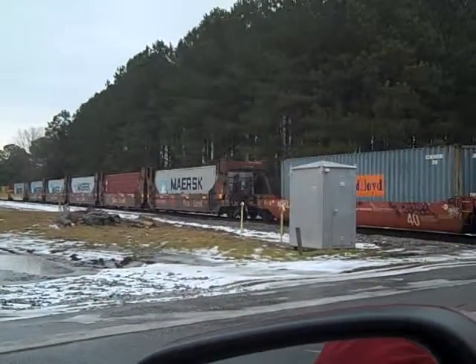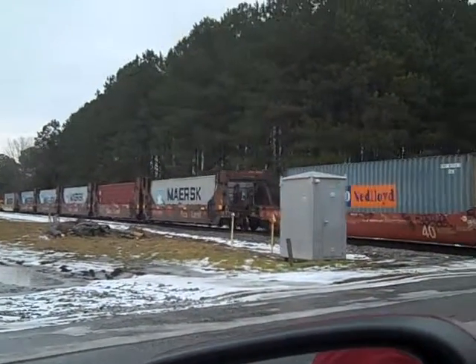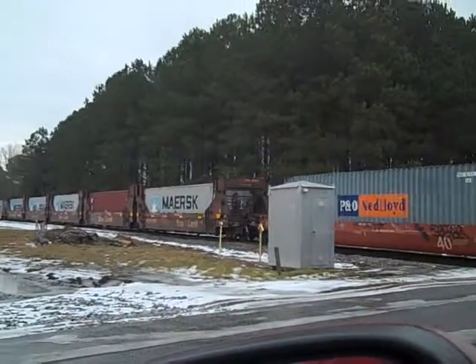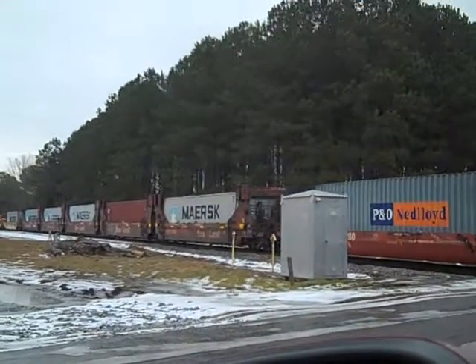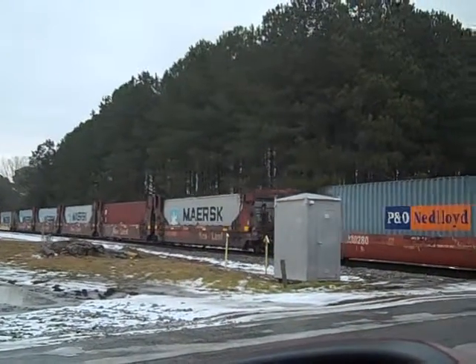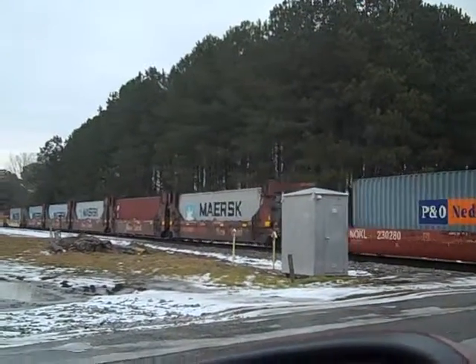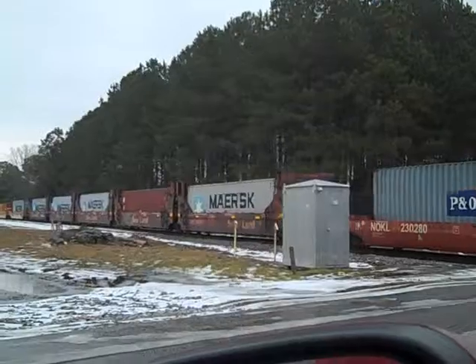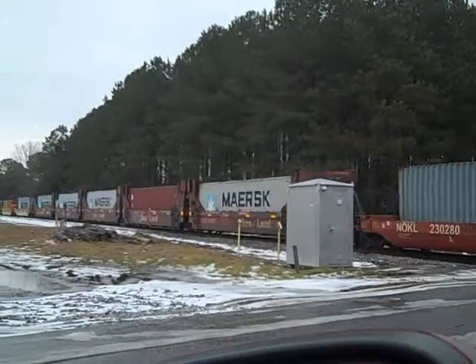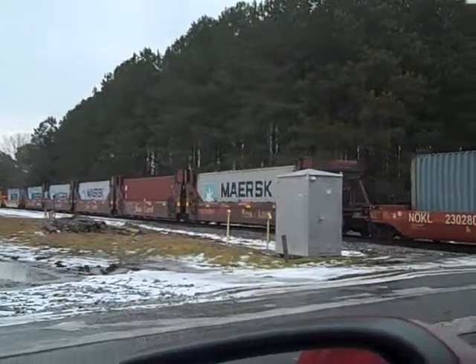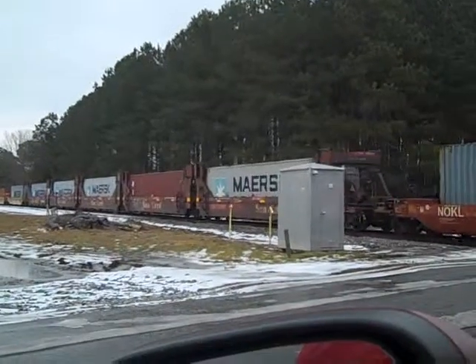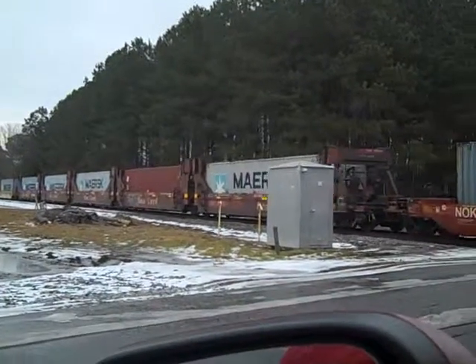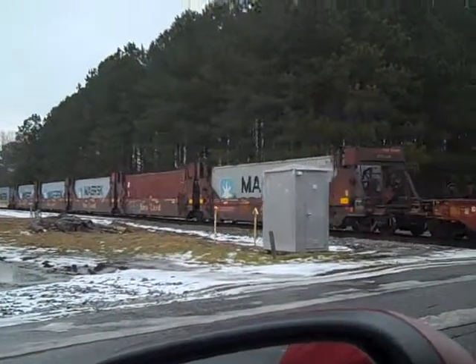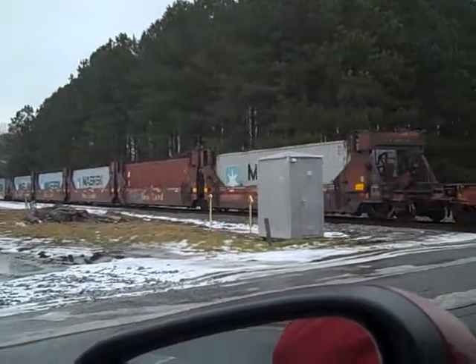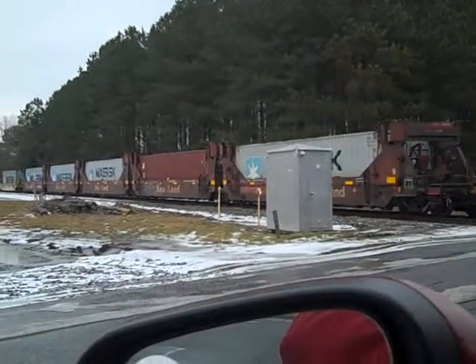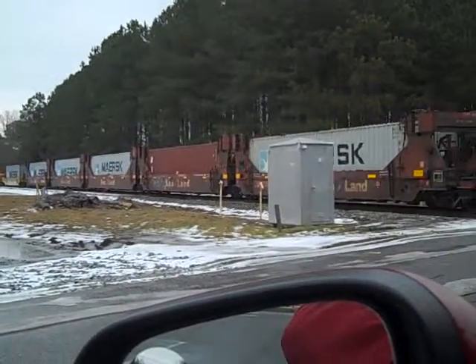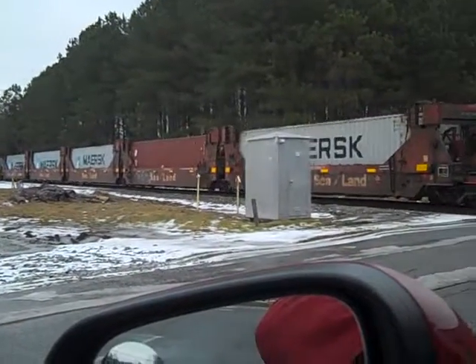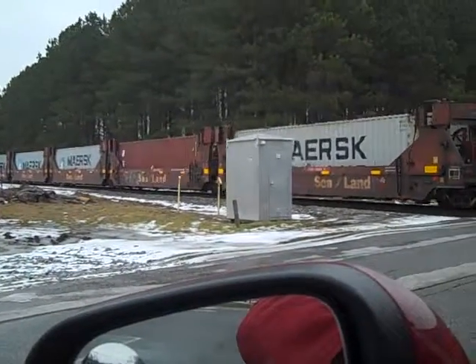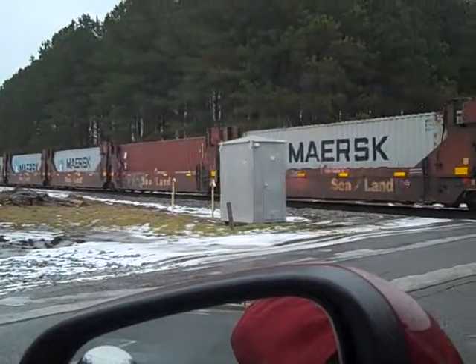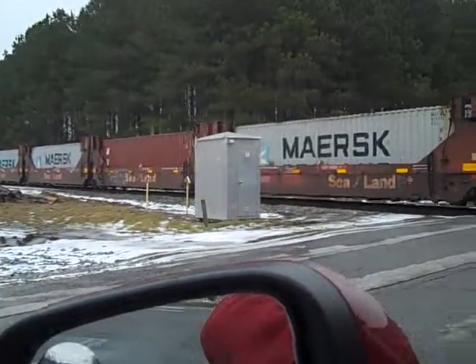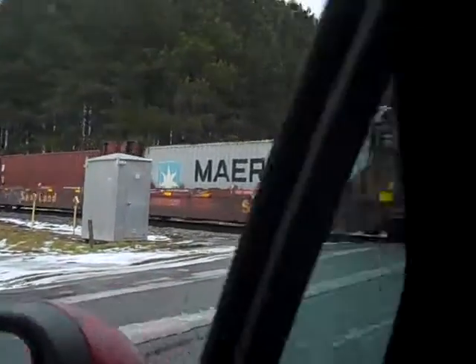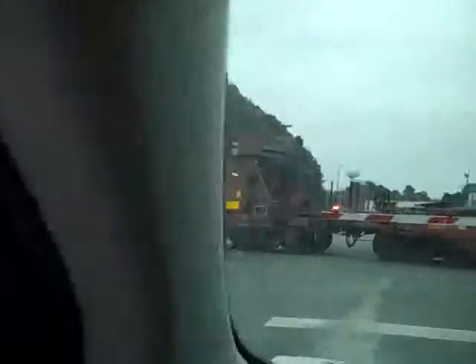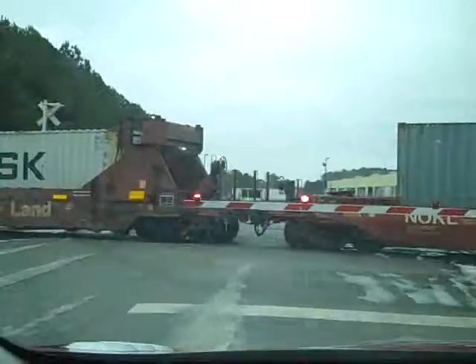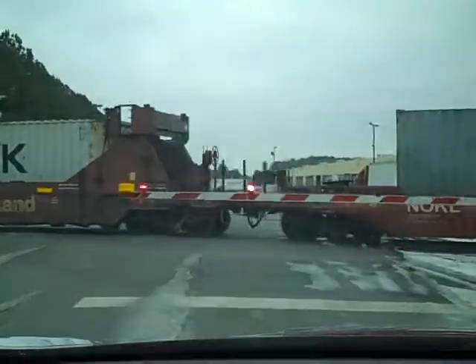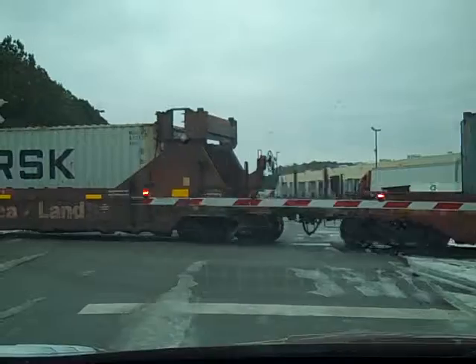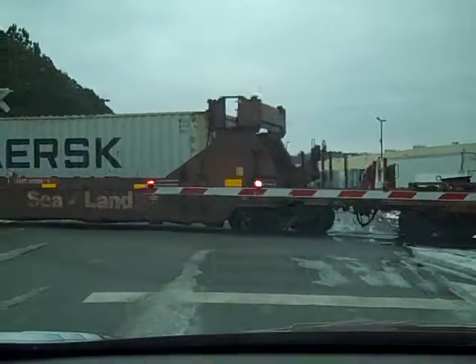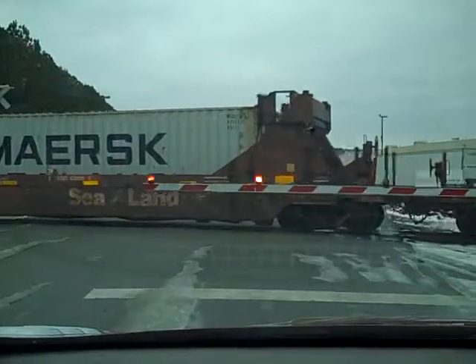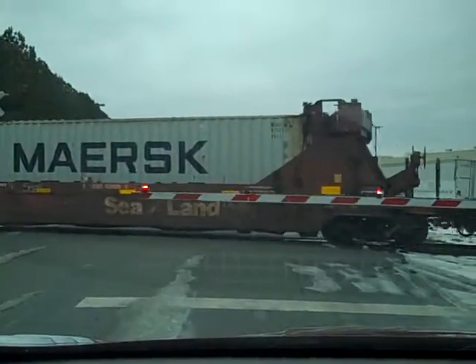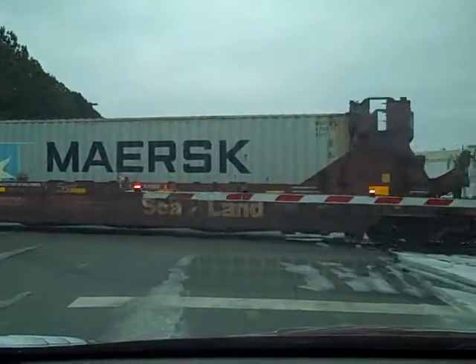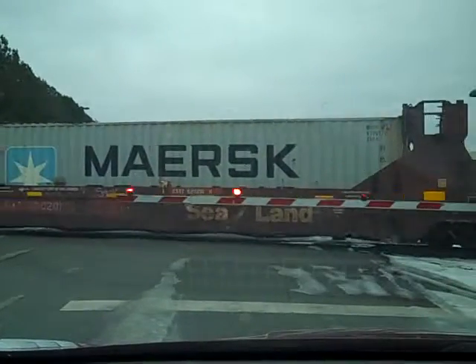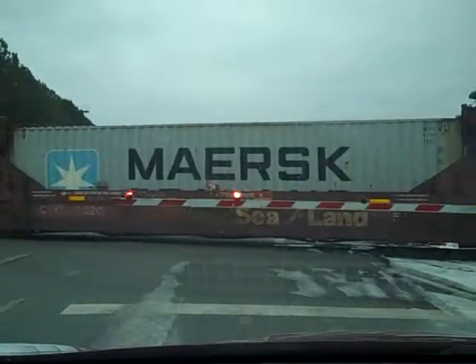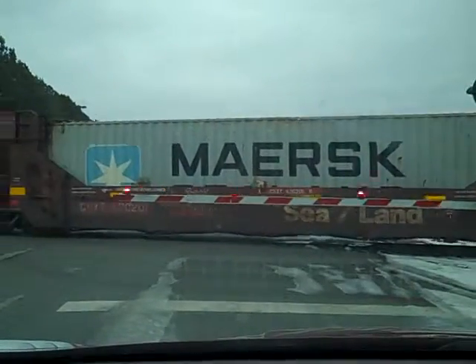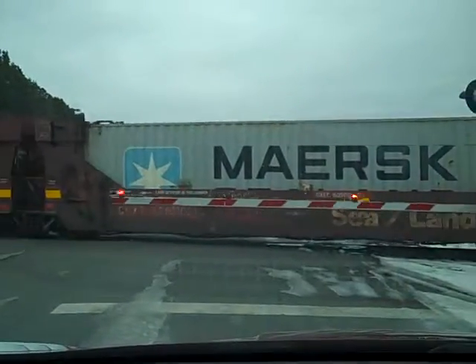Some Sealand cars. I'm glad you're still seeing those. I'm going to get a zoom in shot of one of them. There's a good shot.